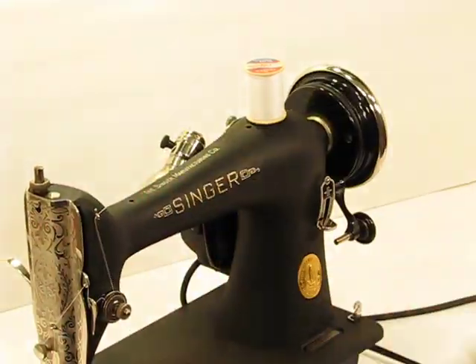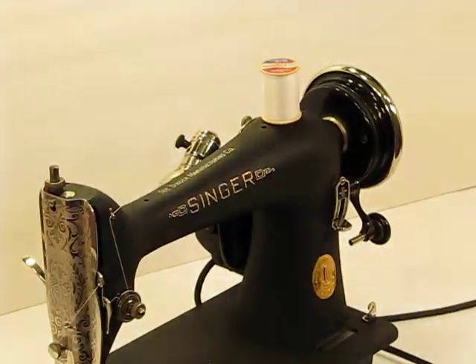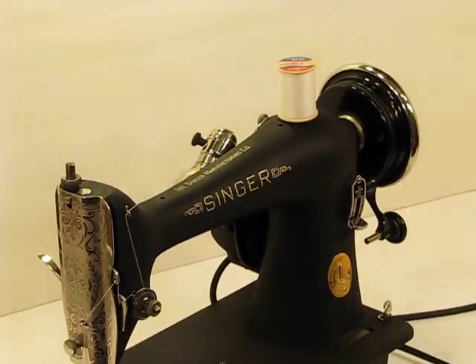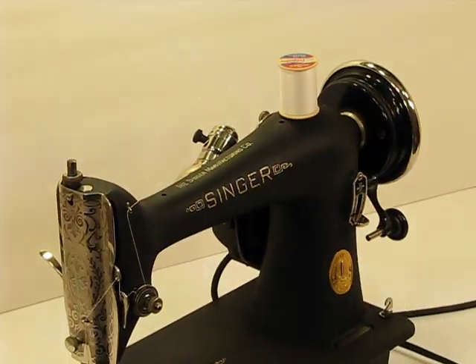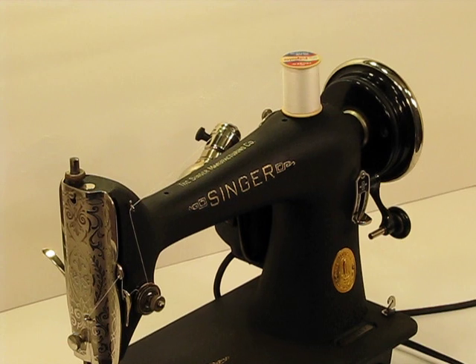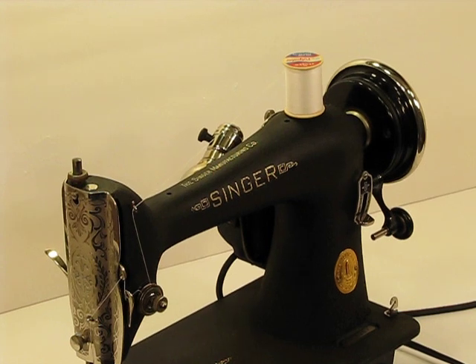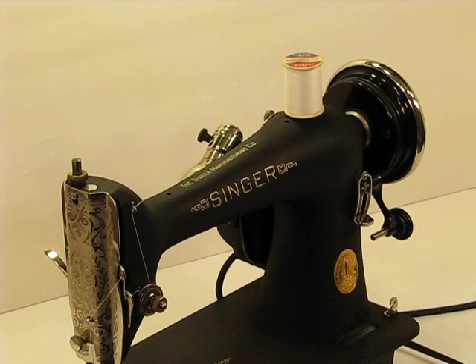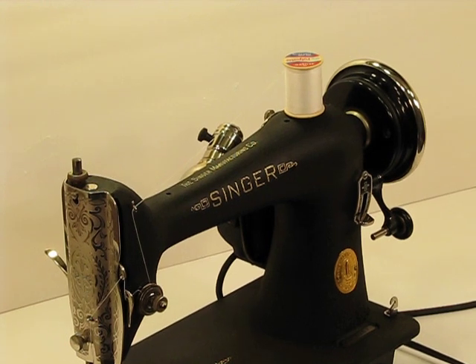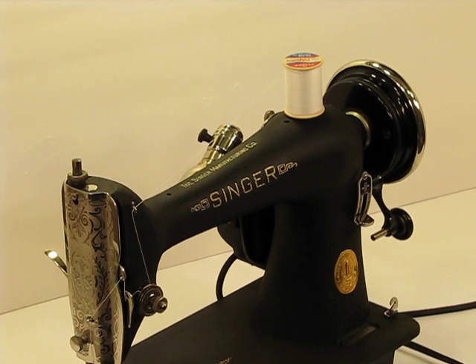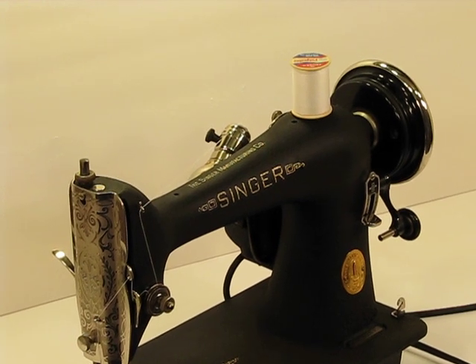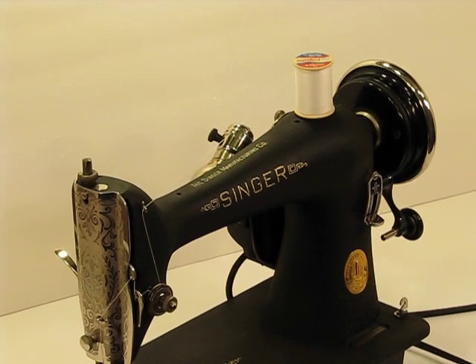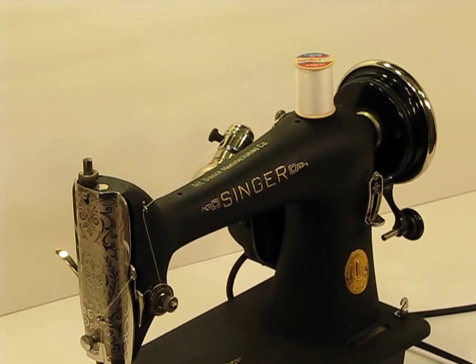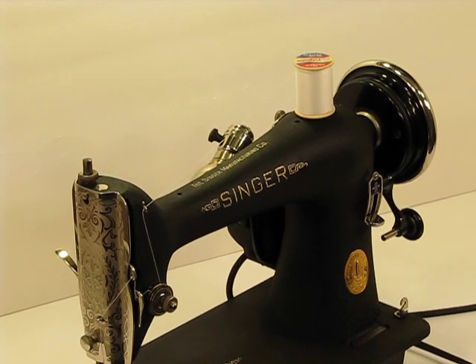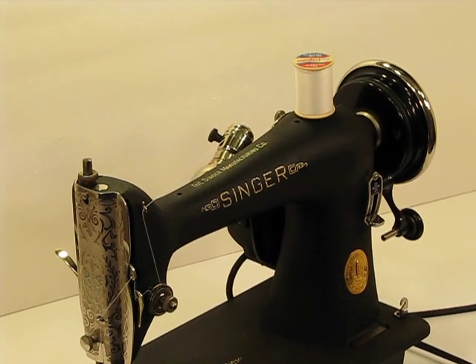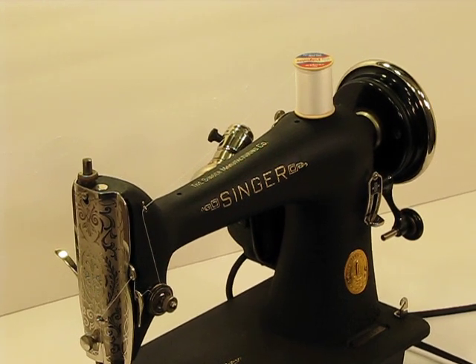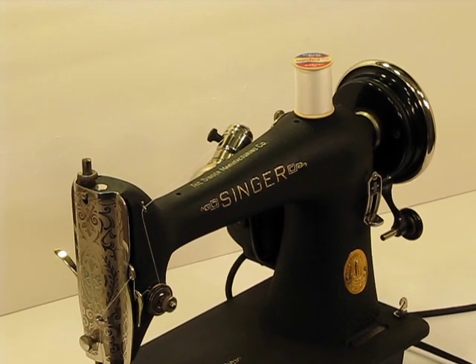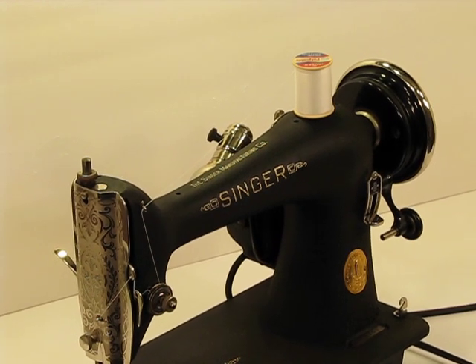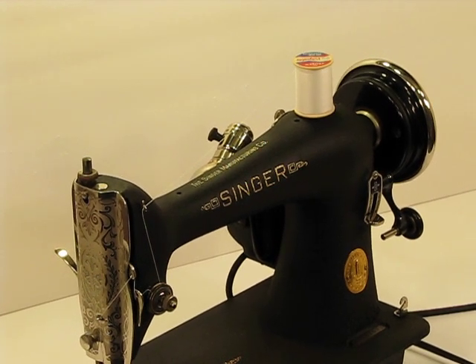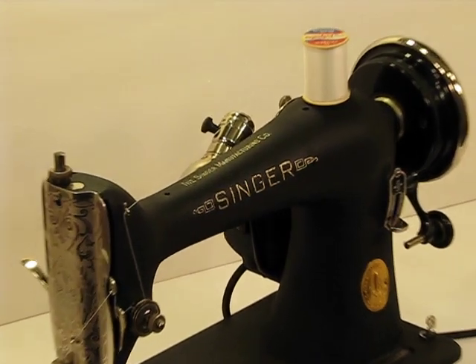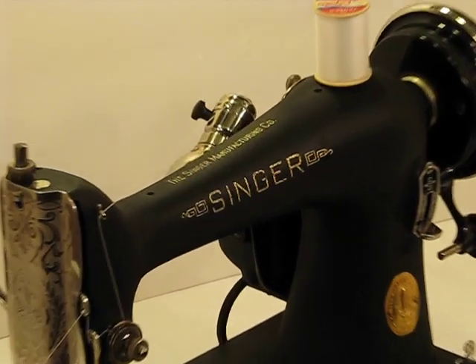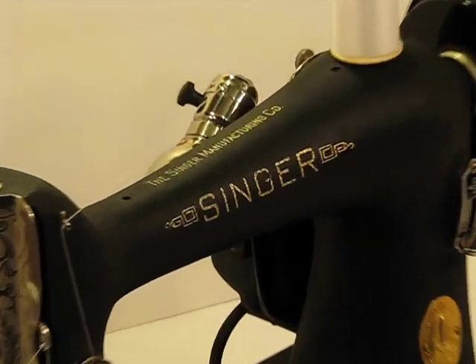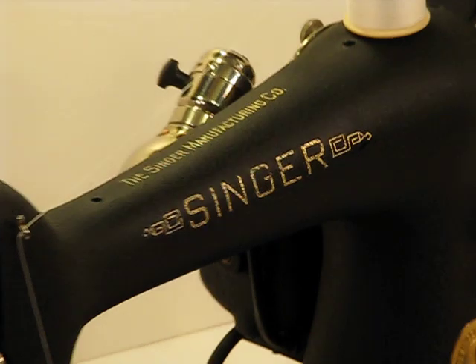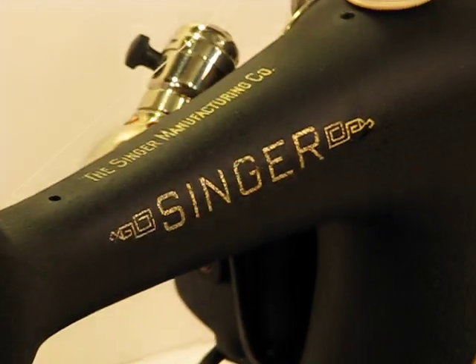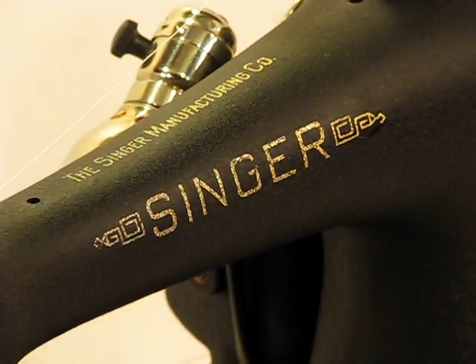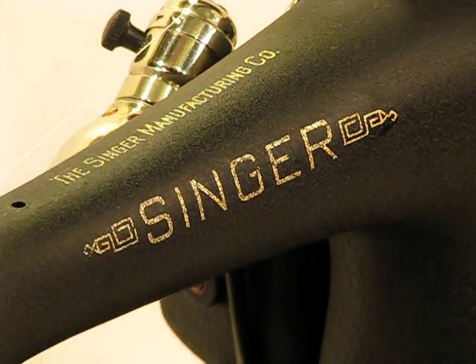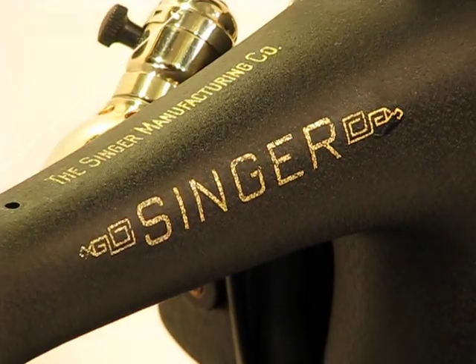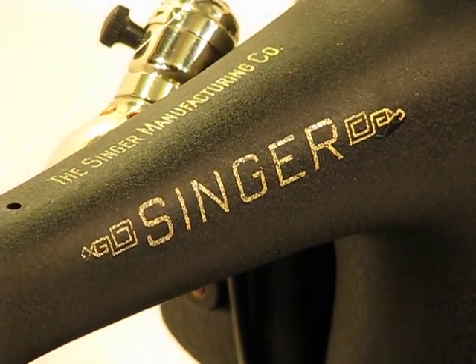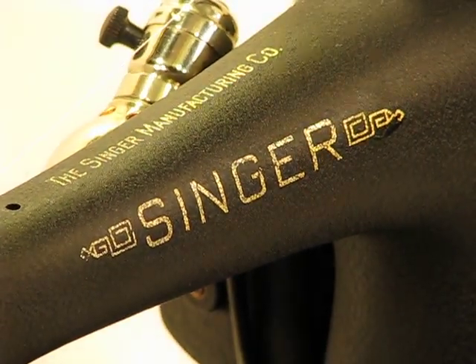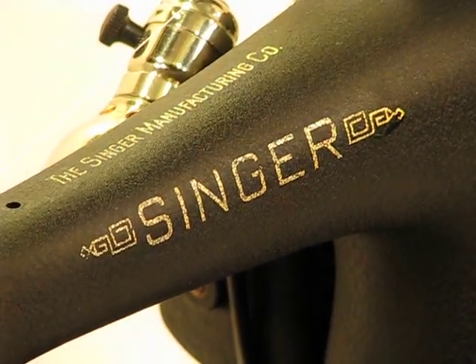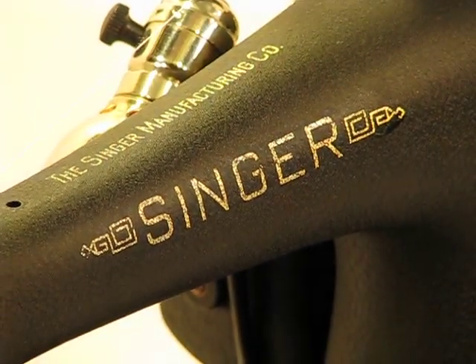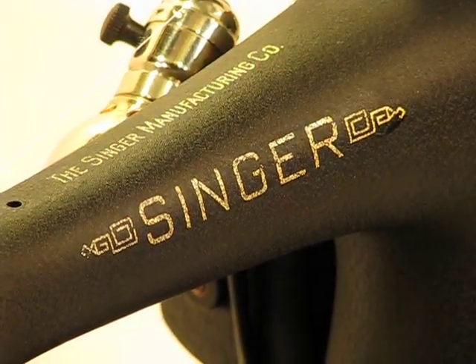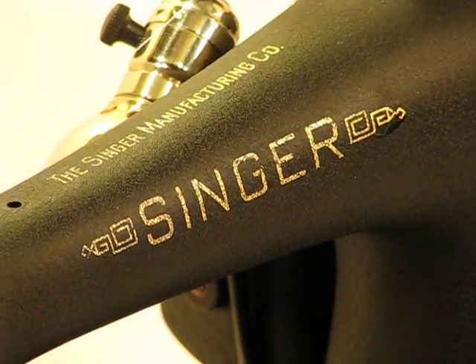Make sure you check out our other videos as well, where we will demonstrate the heavy duty side of this incredible Singer 66-18.